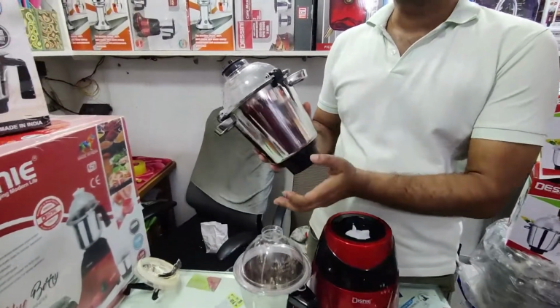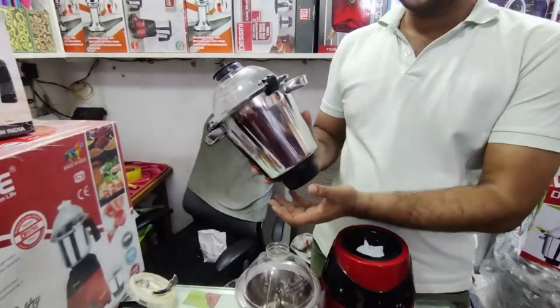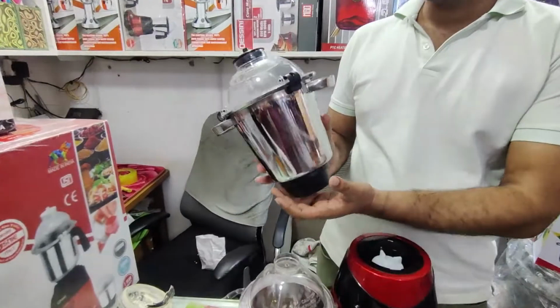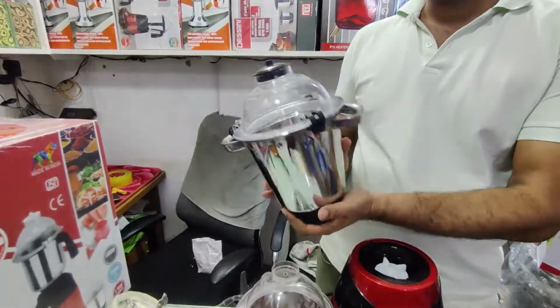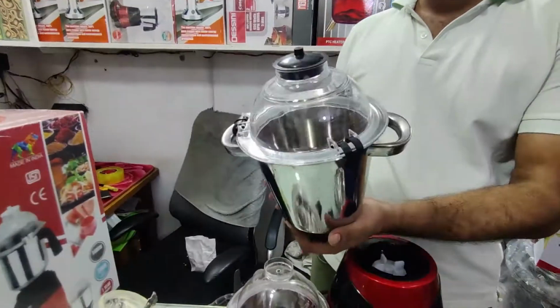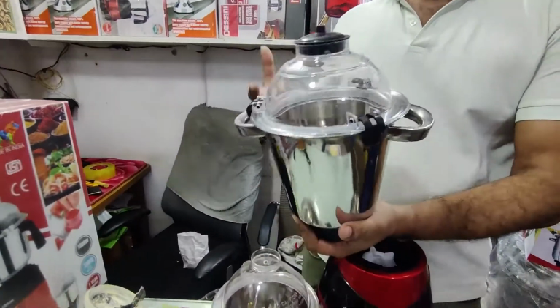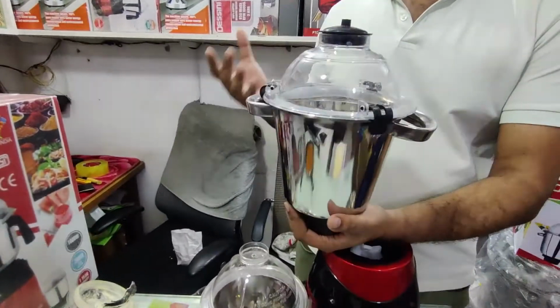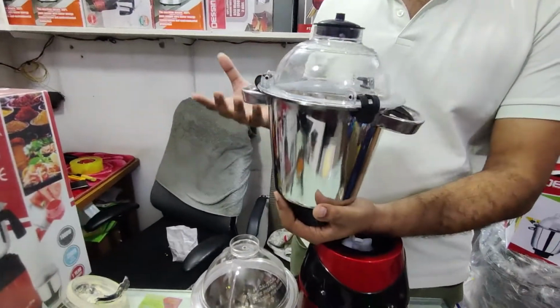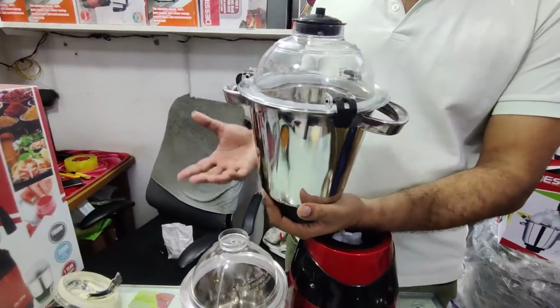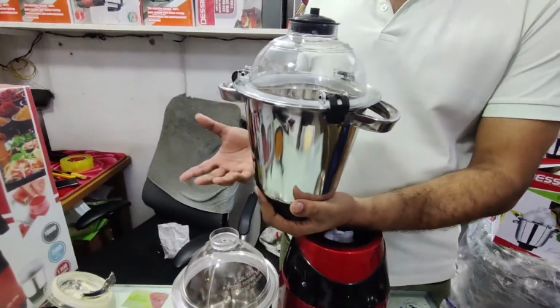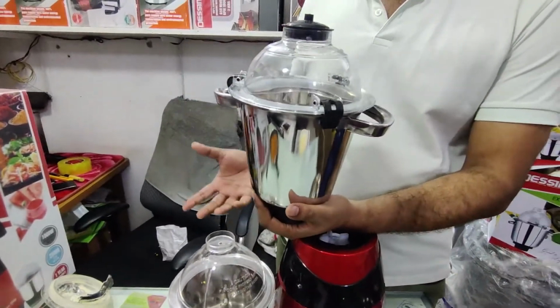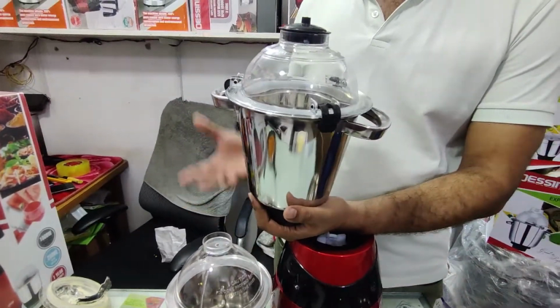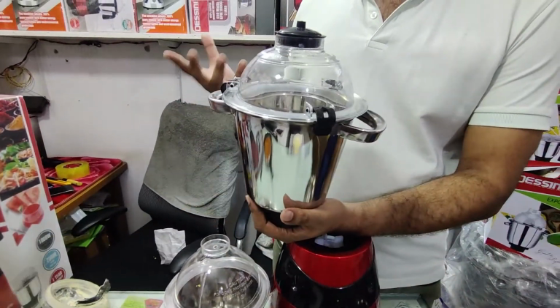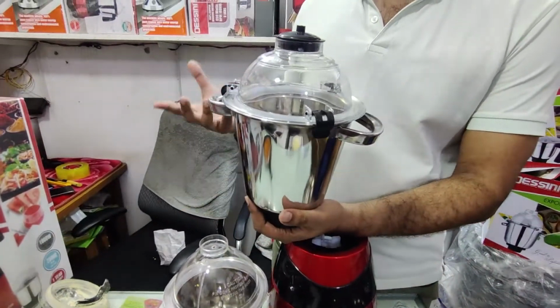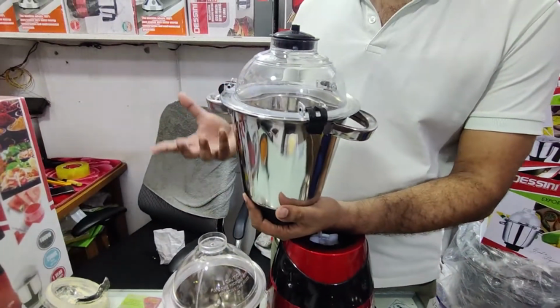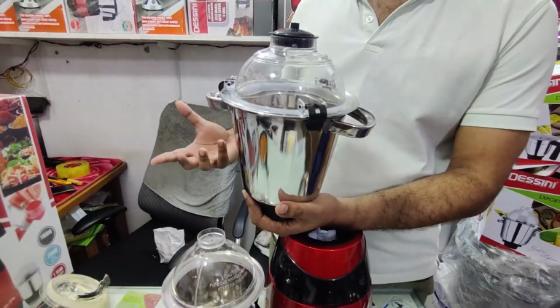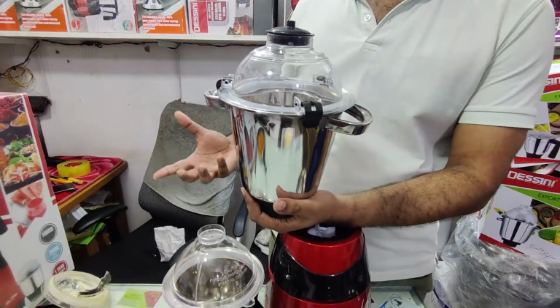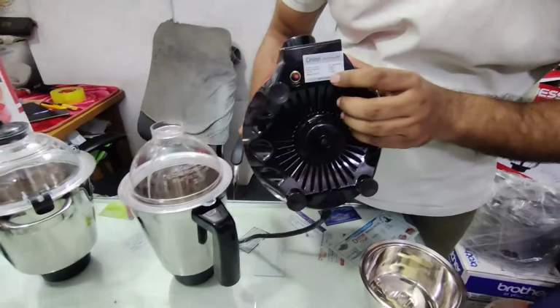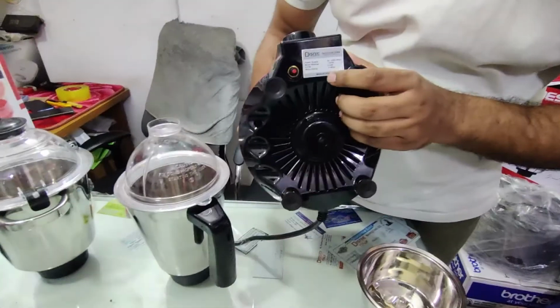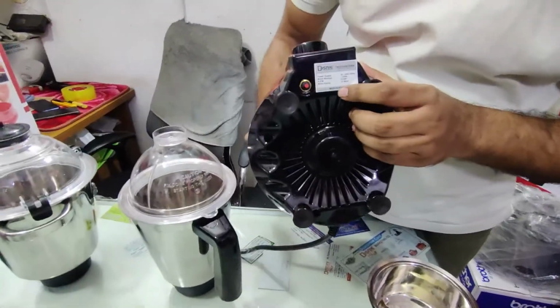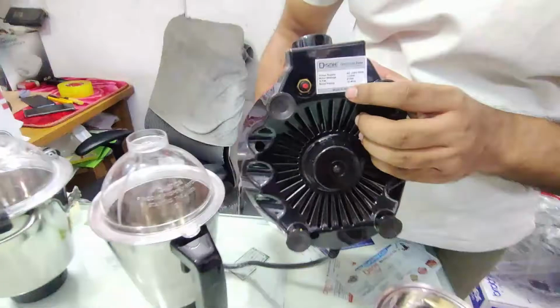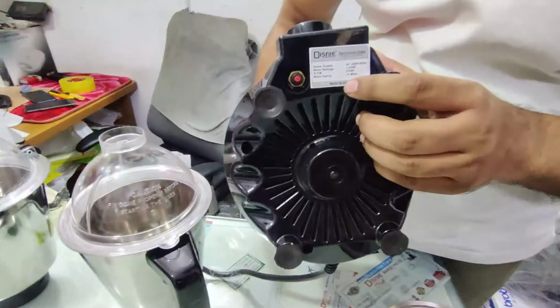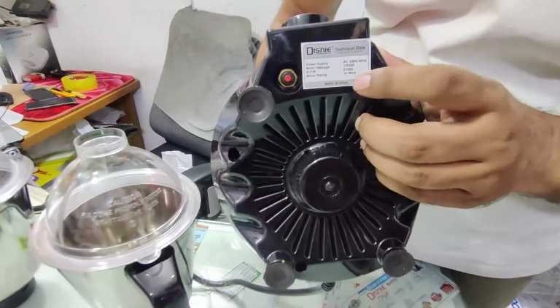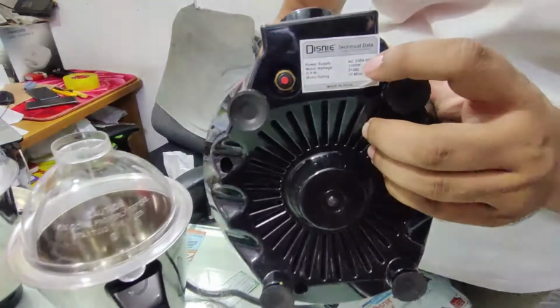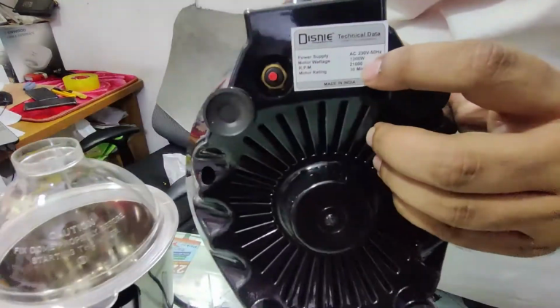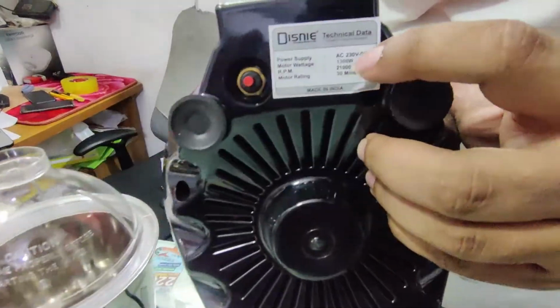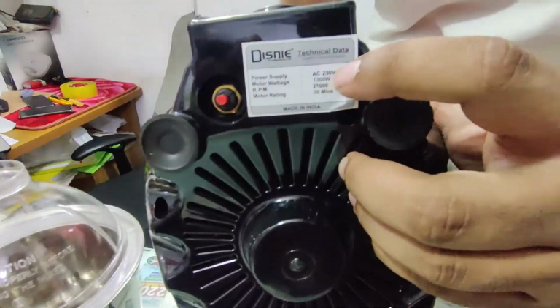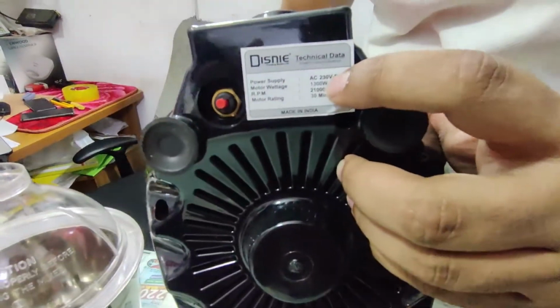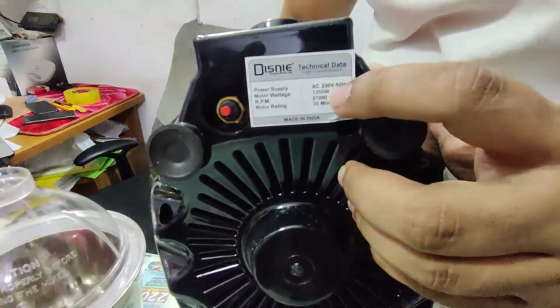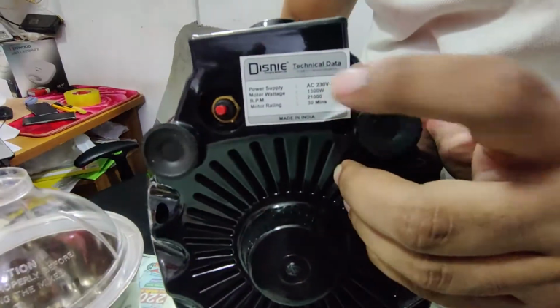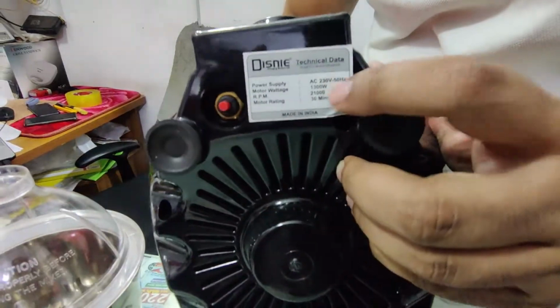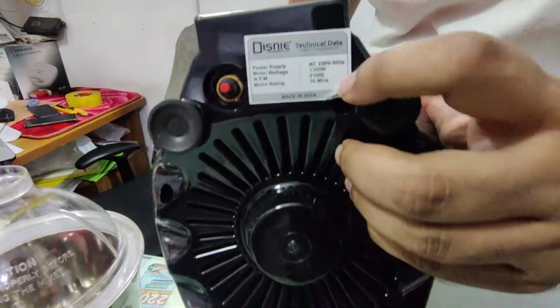We have to do 2 liters. Made in India. This is the water mixture grinder.